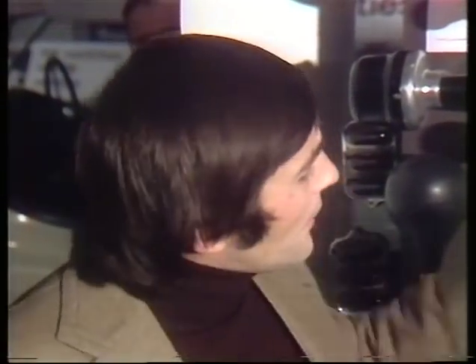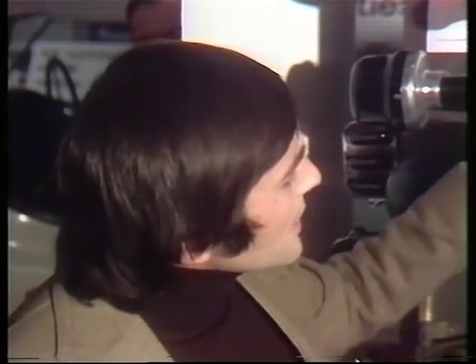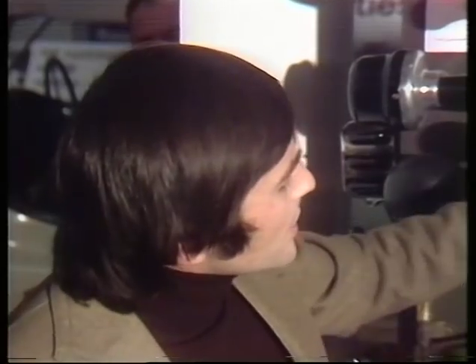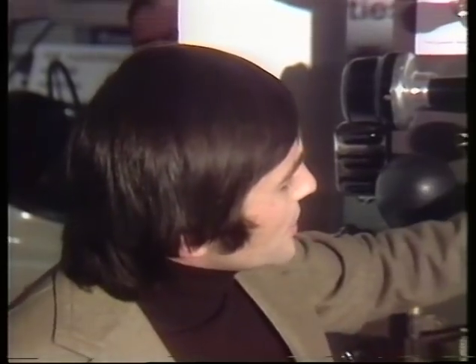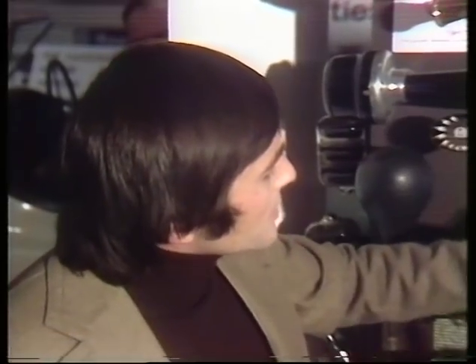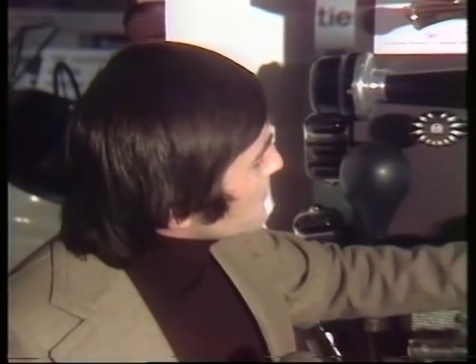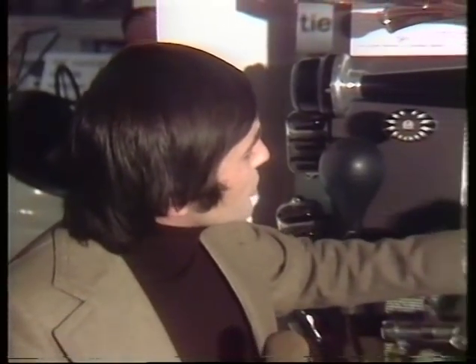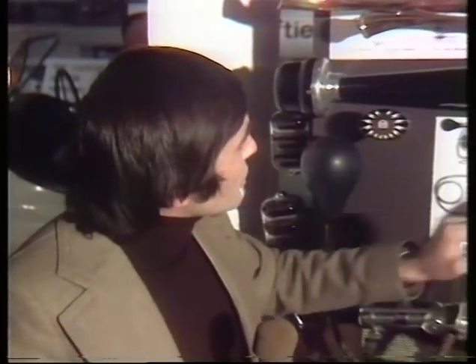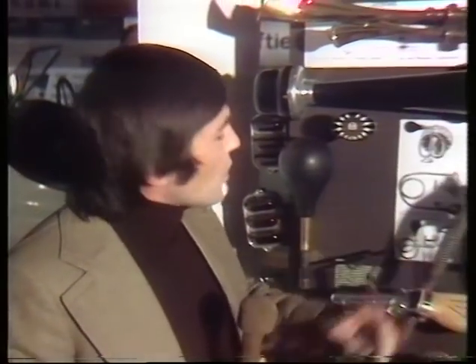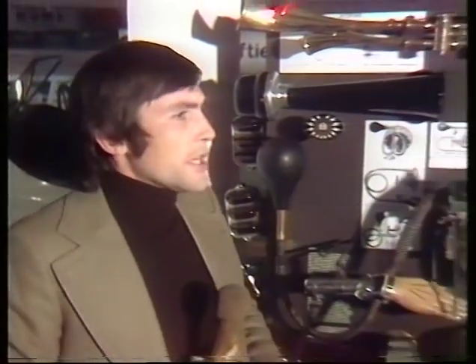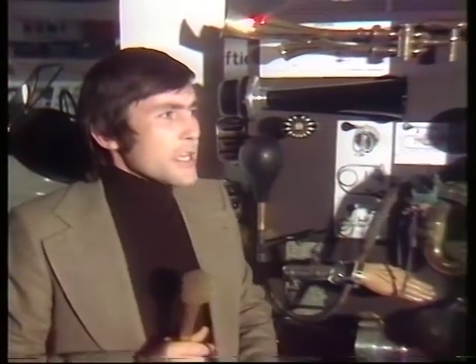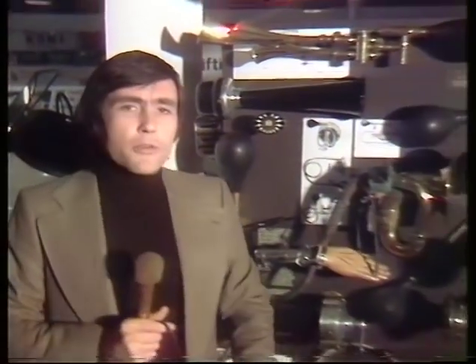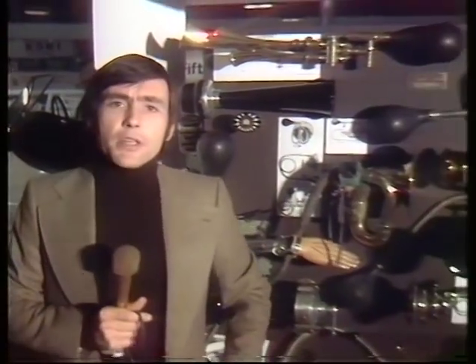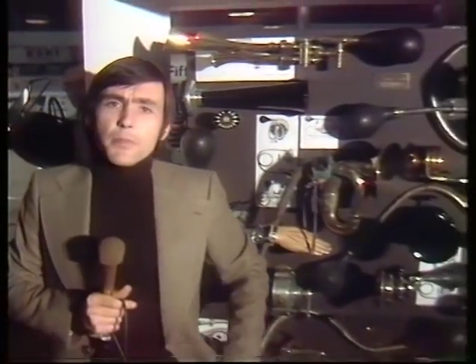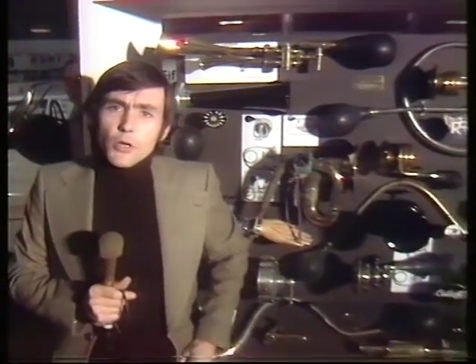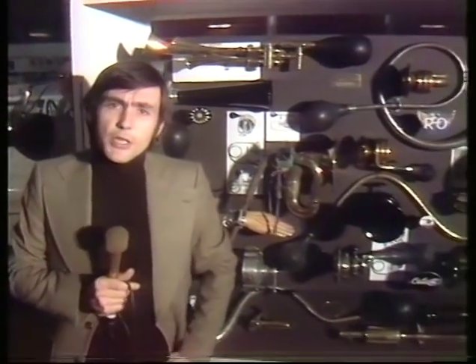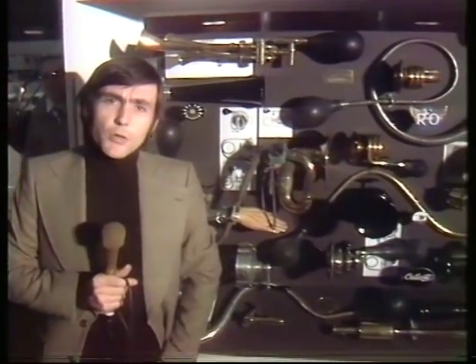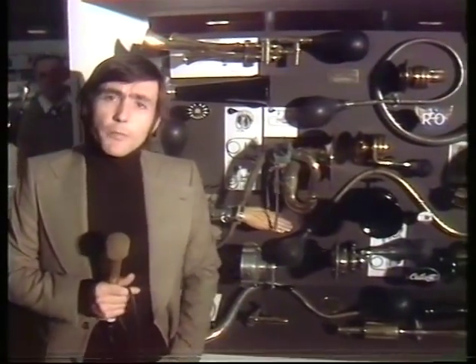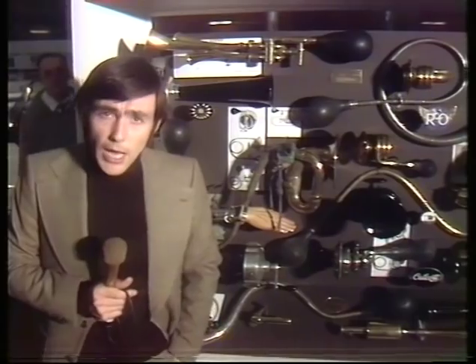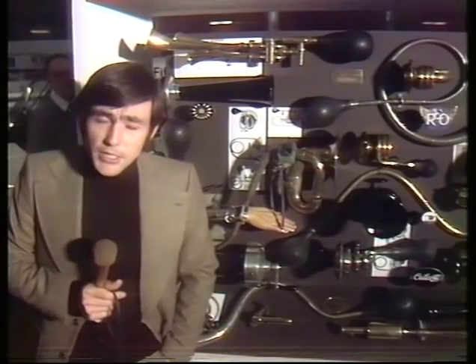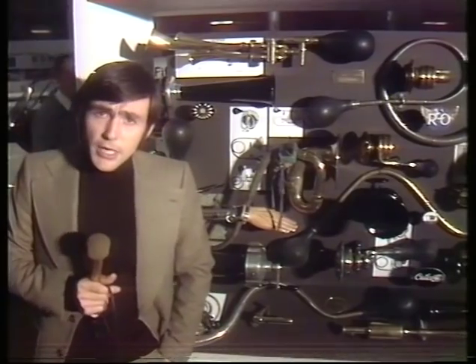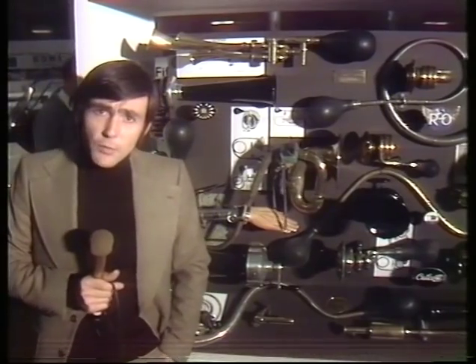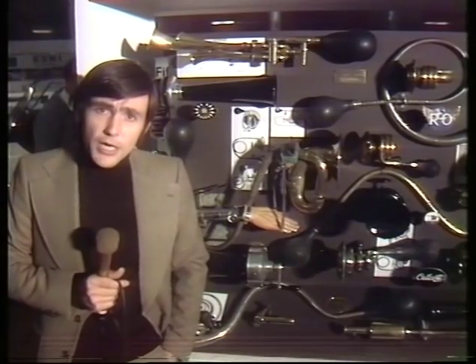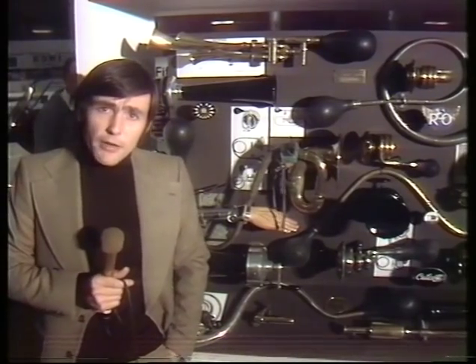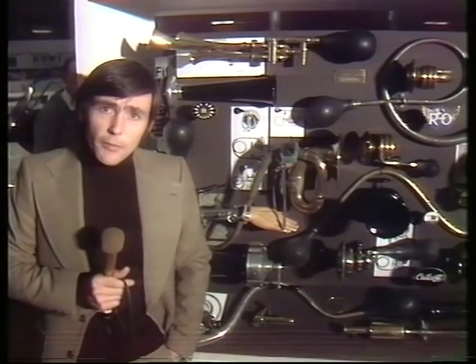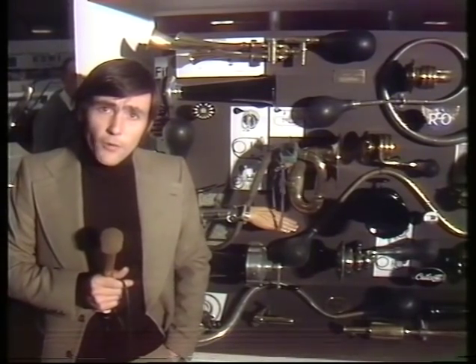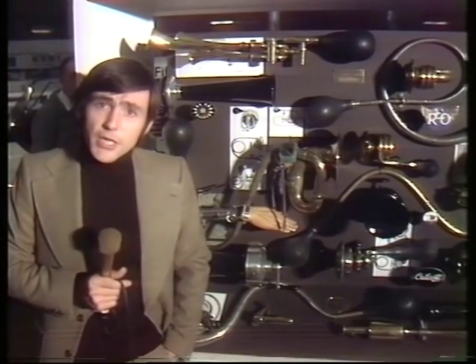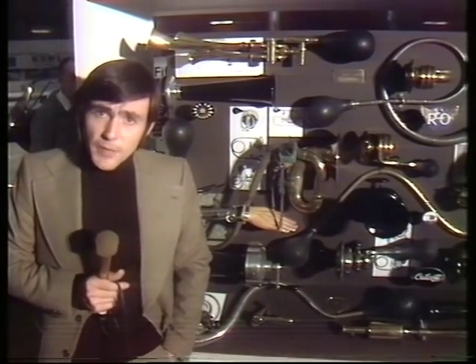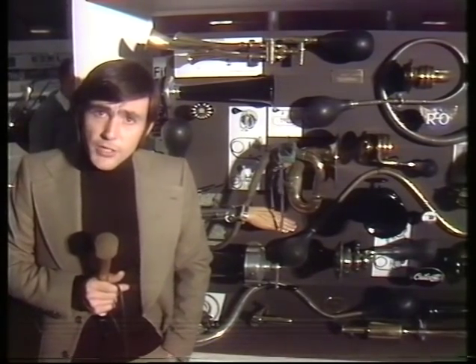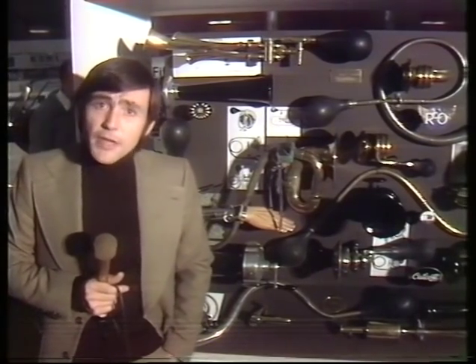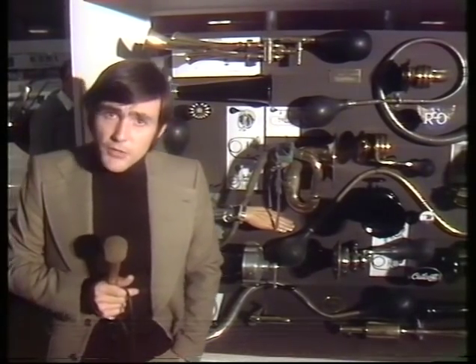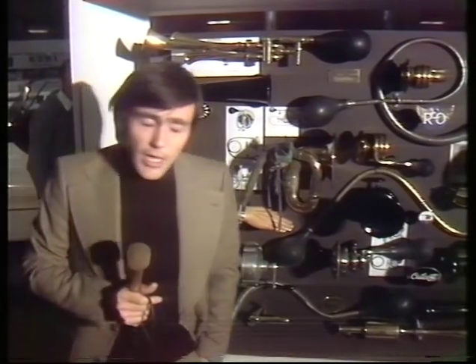These accessories cost as much to insure today as most of today's bolt-on goodies do to buy. So let's go and see what's currently available for today's motorist in the accessory line.